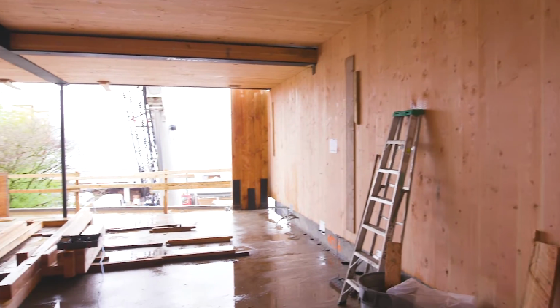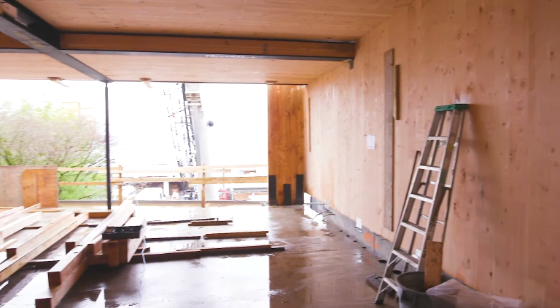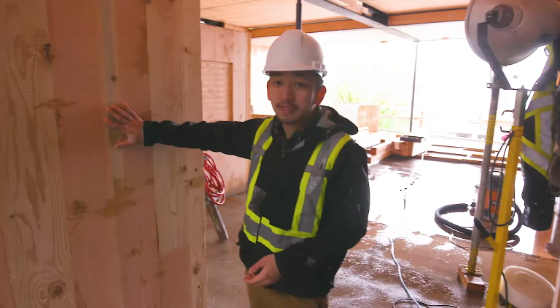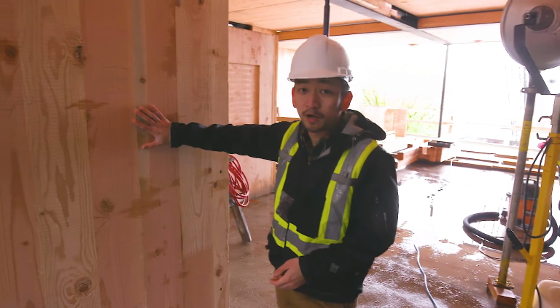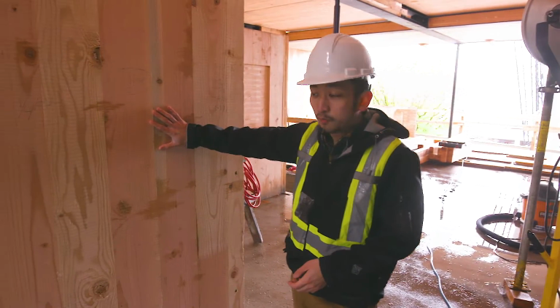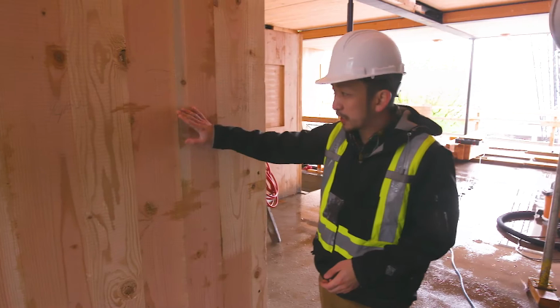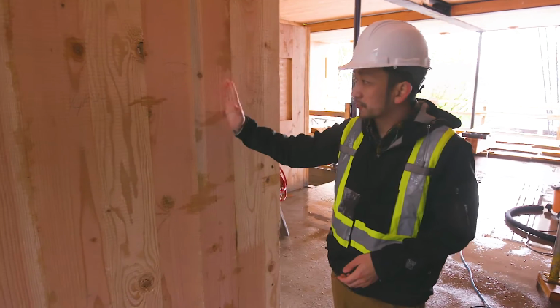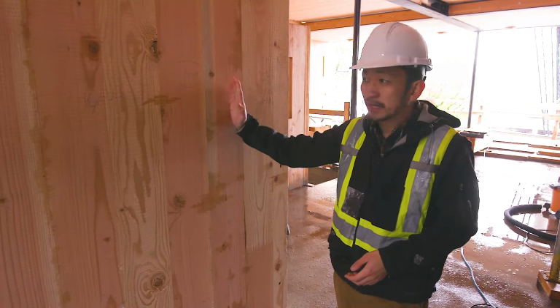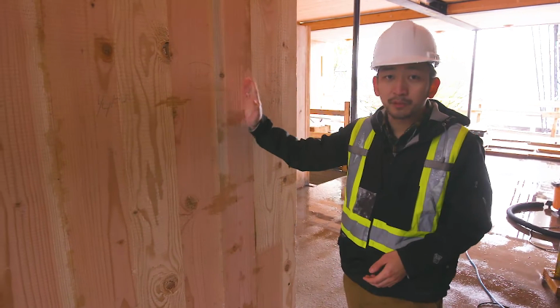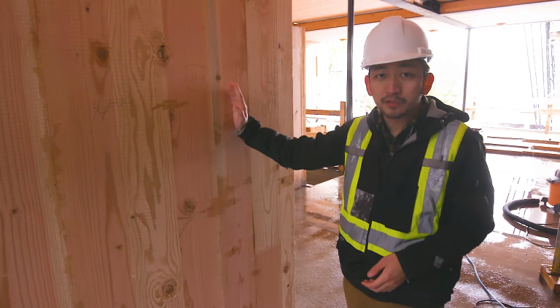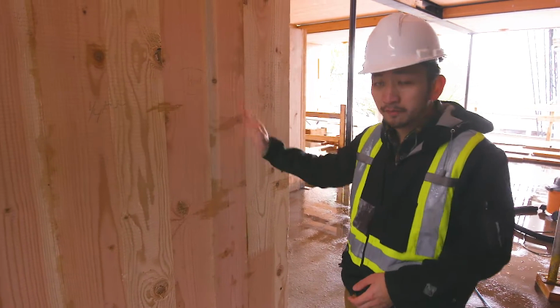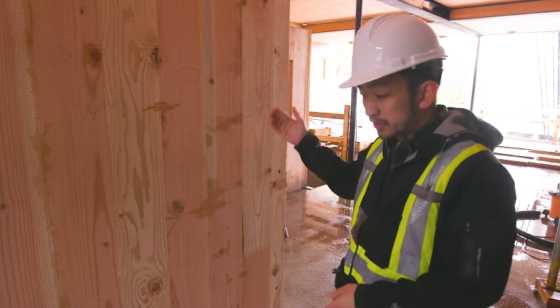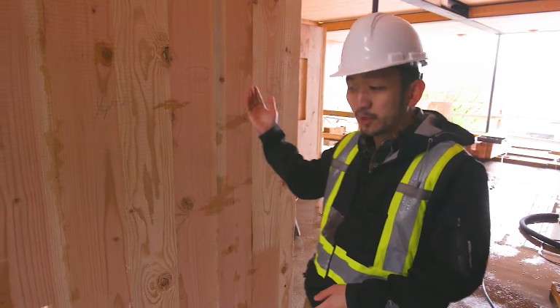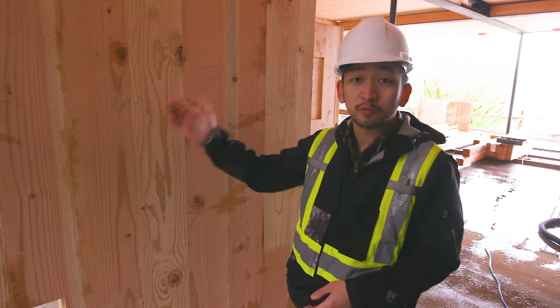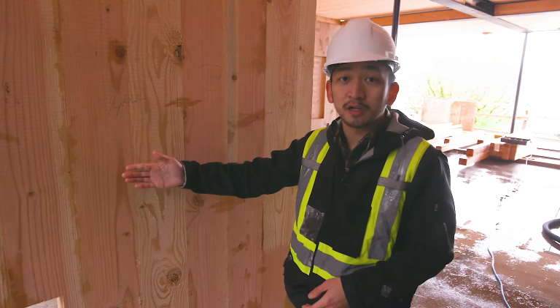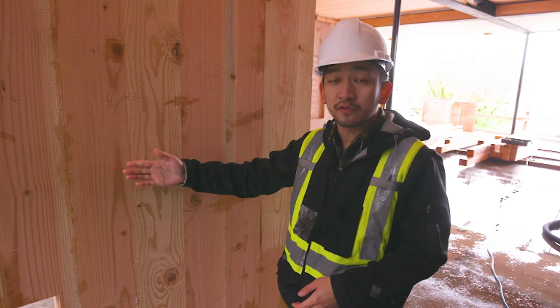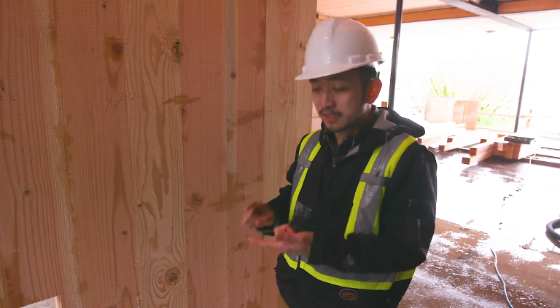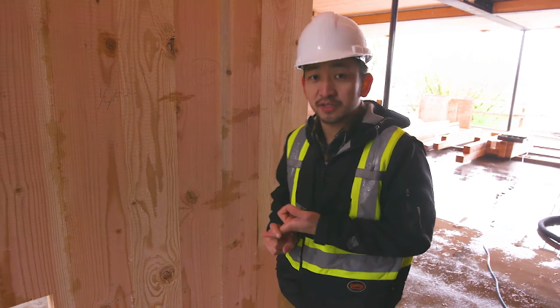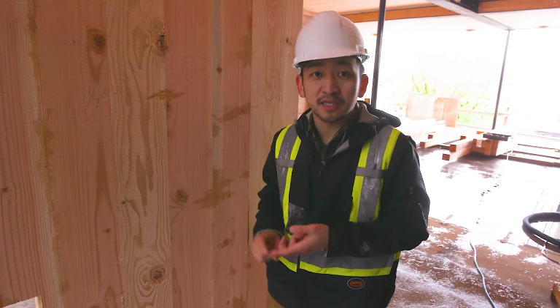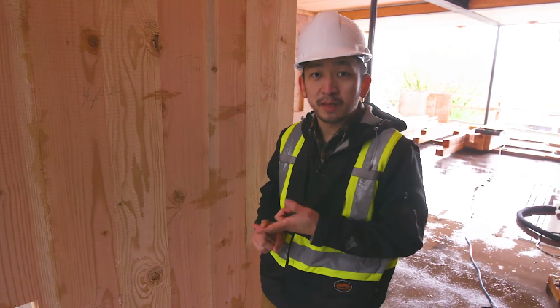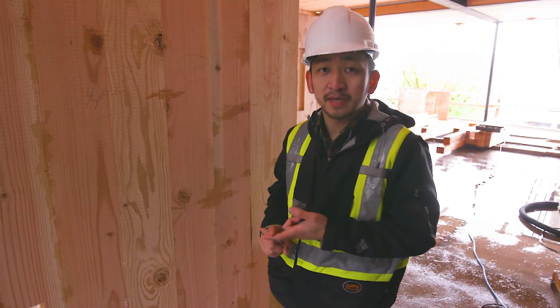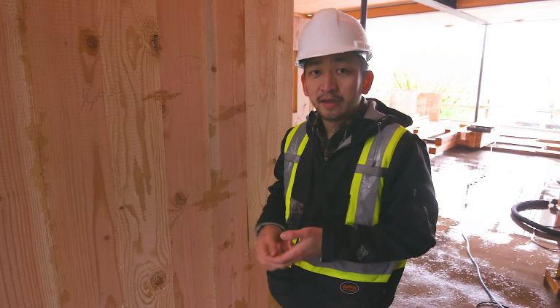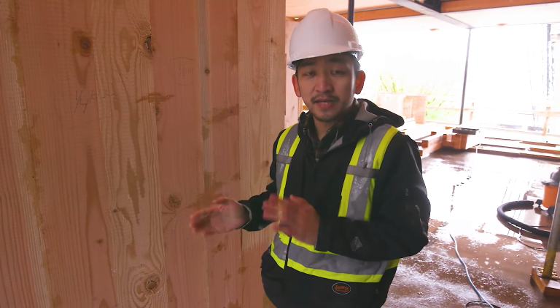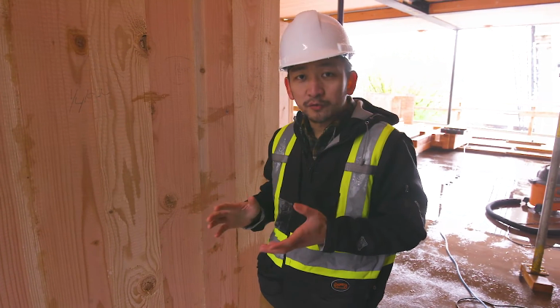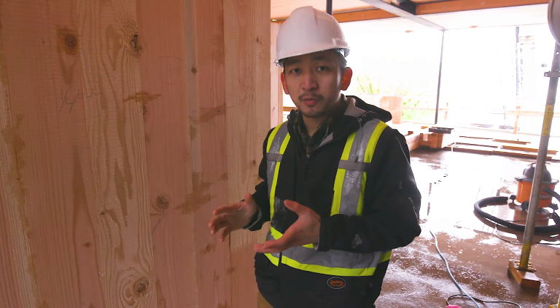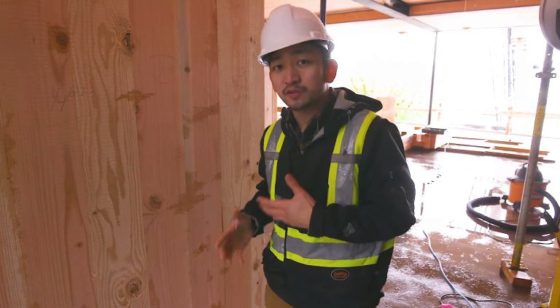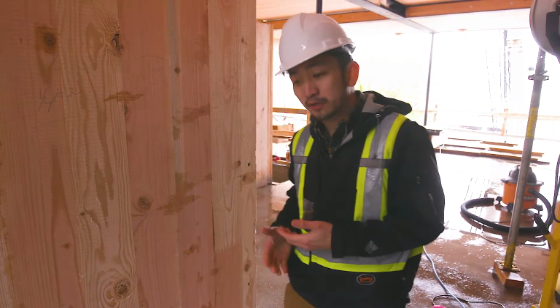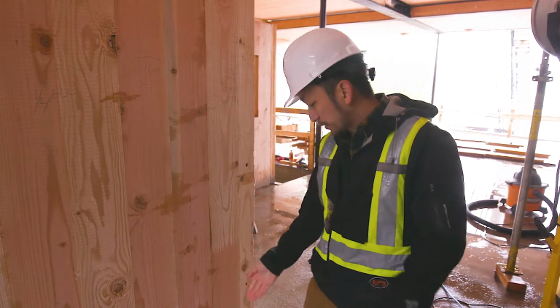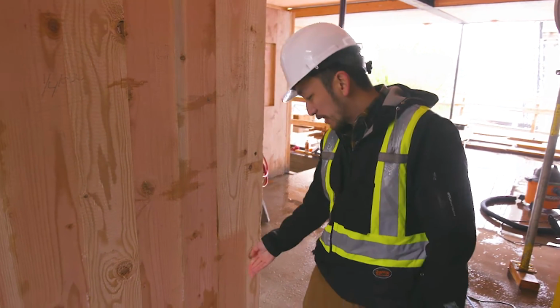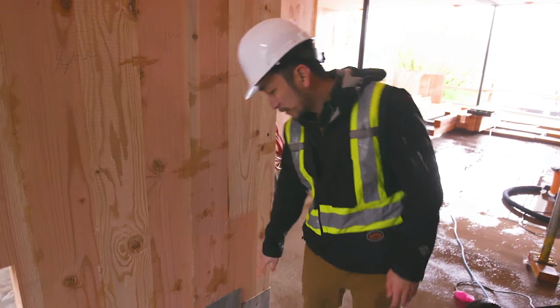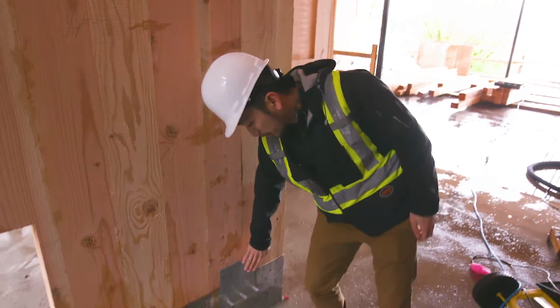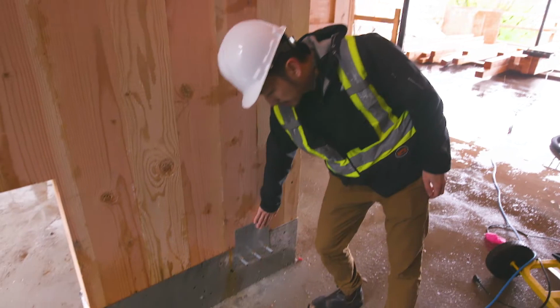This is the inside wall, which we're going to fur out and put a service wall so we can run all our services — that's electricity, plumbing, any other low-voltage wires for speakers, as well as some hardware here.